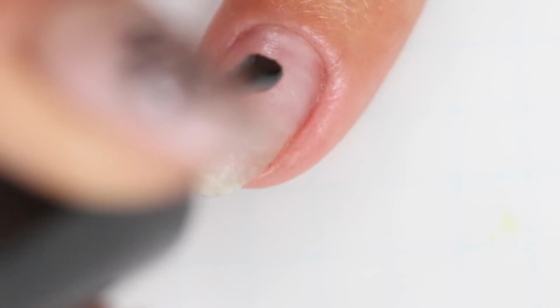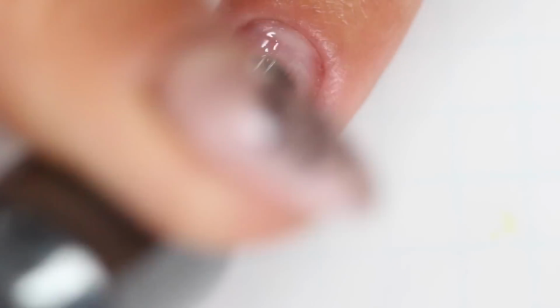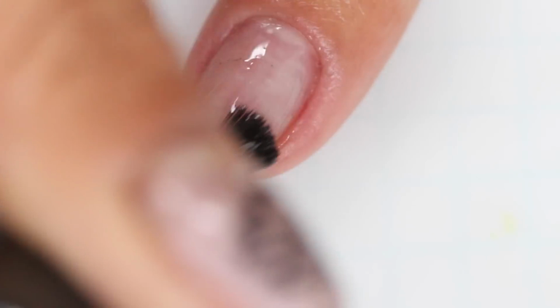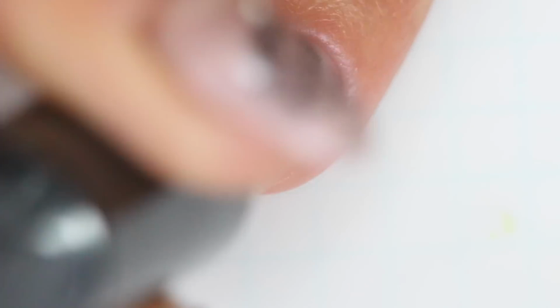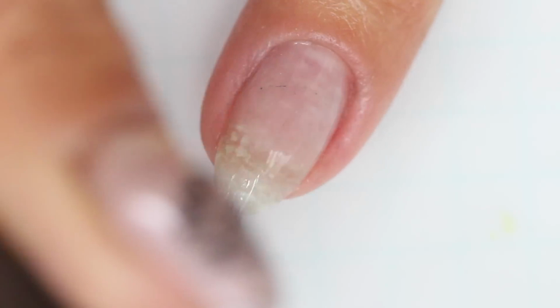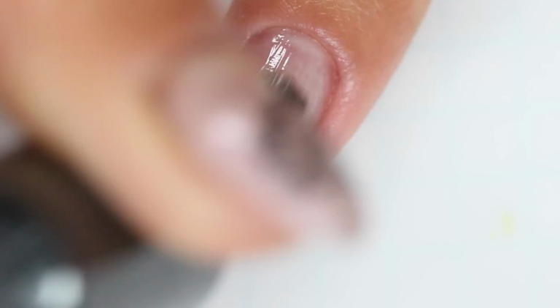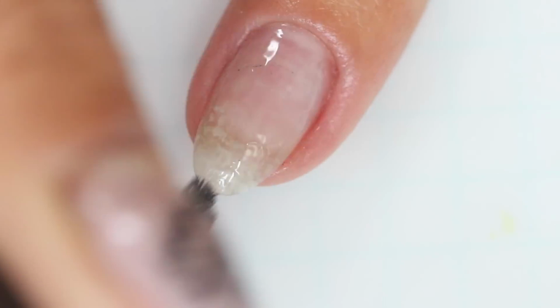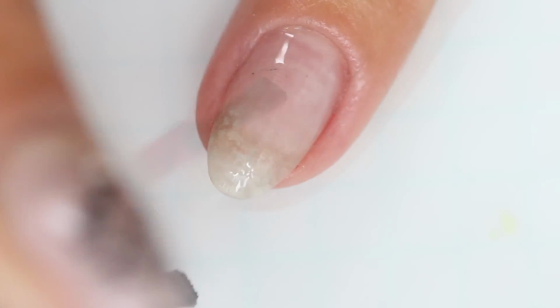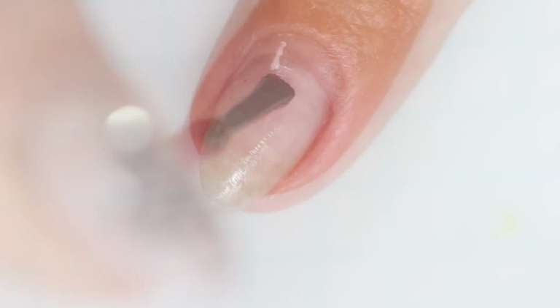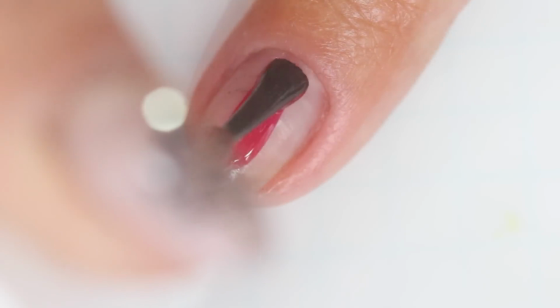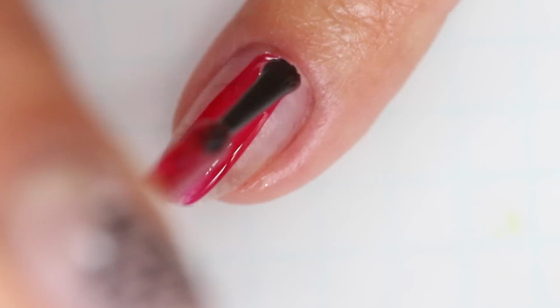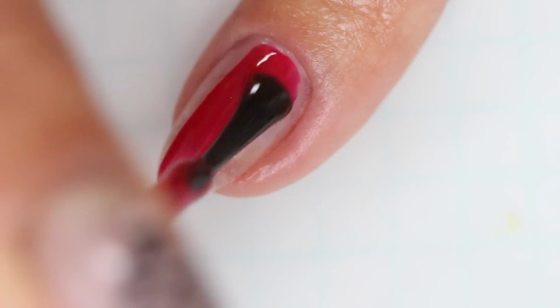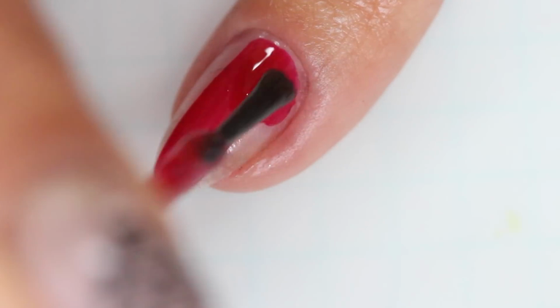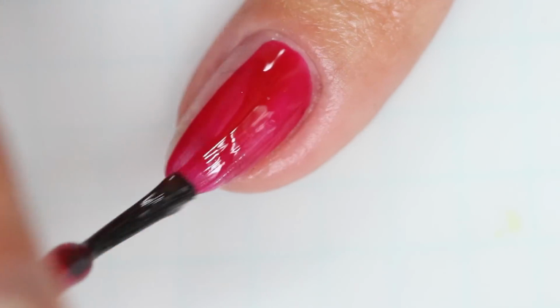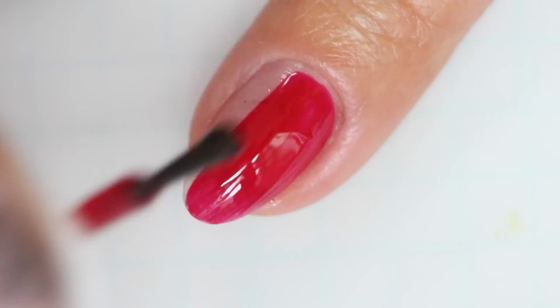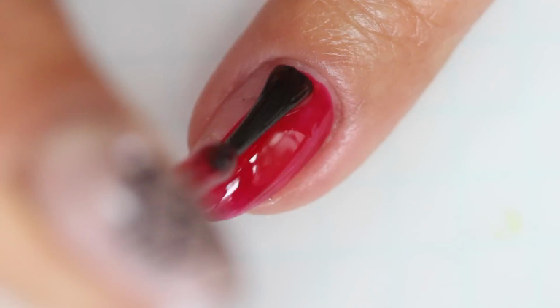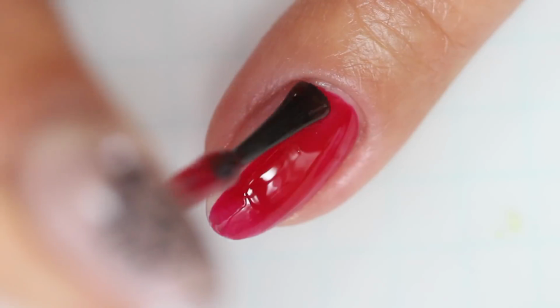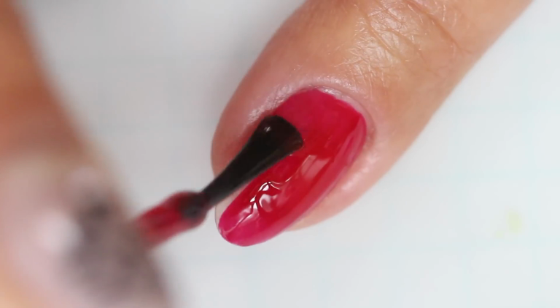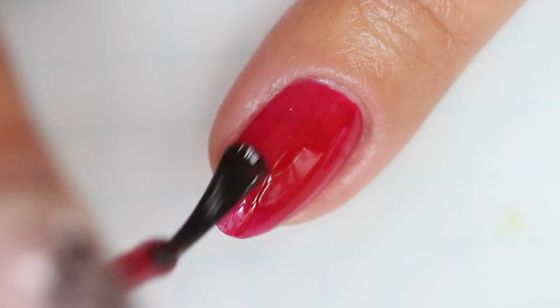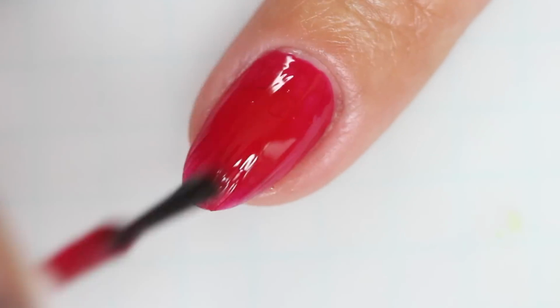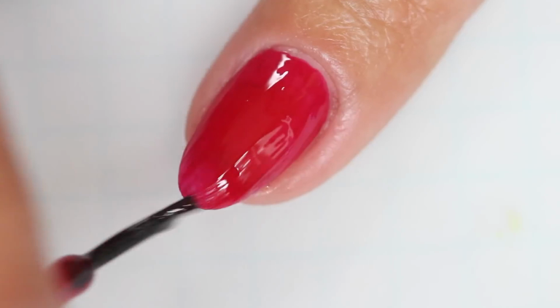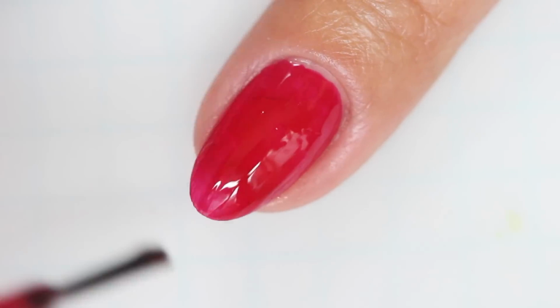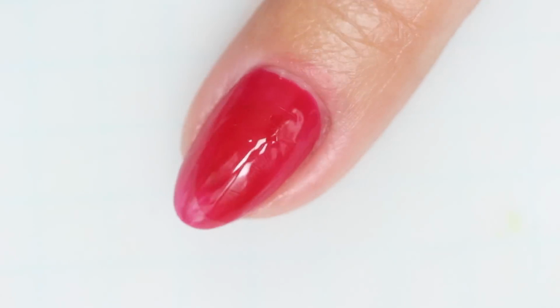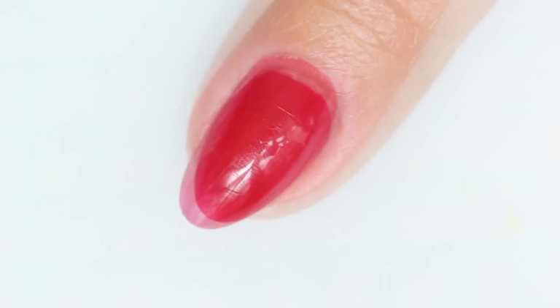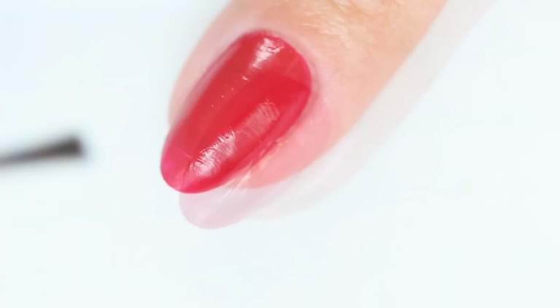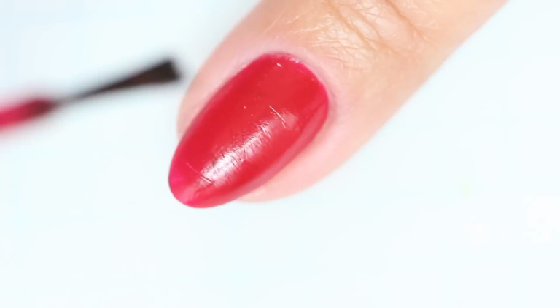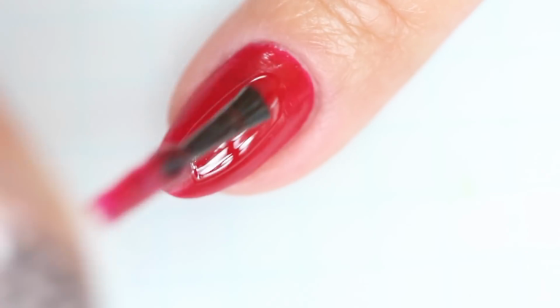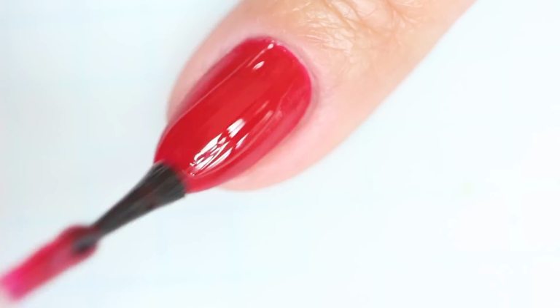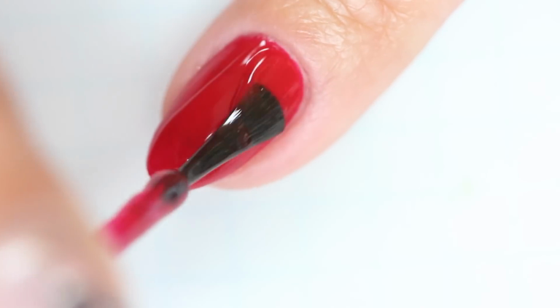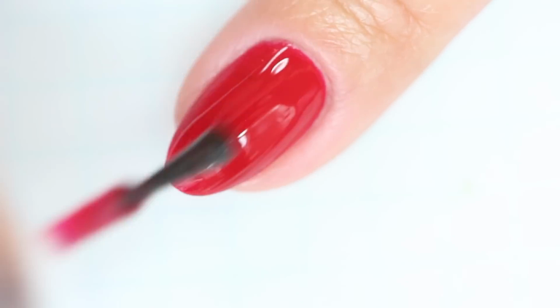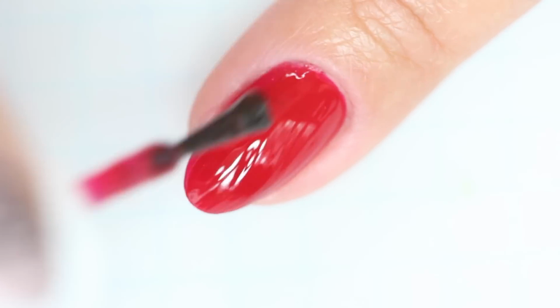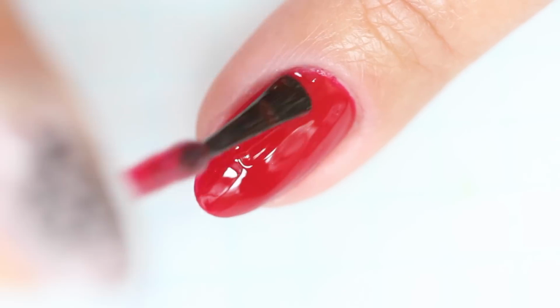As always, we're gonna start with my favorite base coat, Orly's Bonder. Once that's set, paint on two coats of Color Club's That's My Jam for the perfect red base.